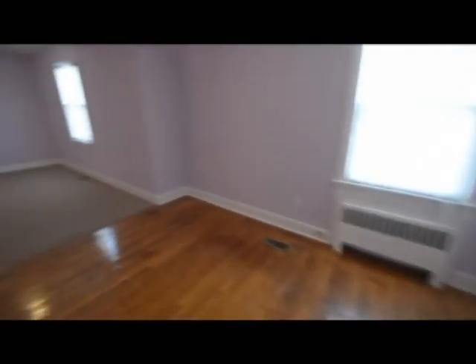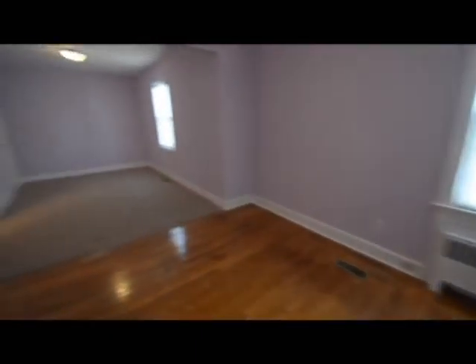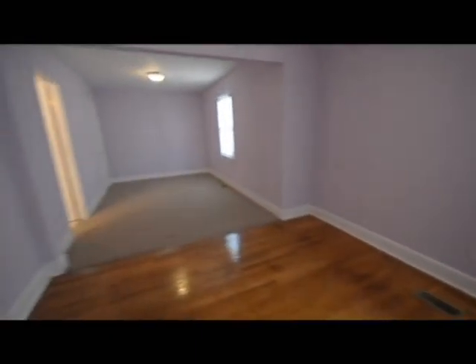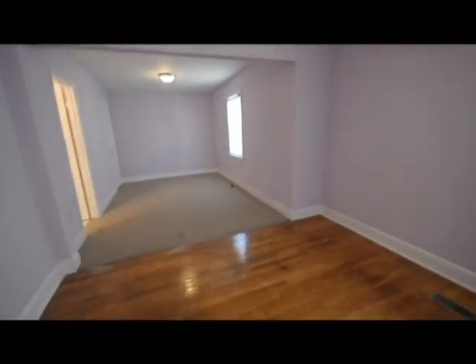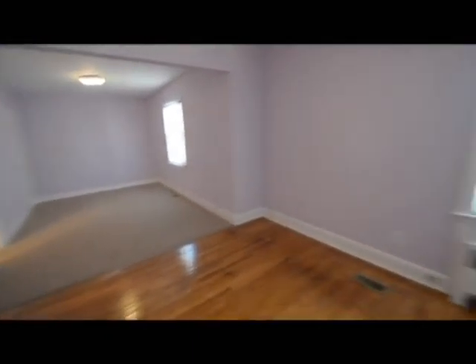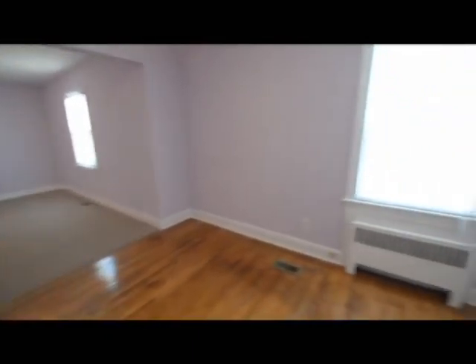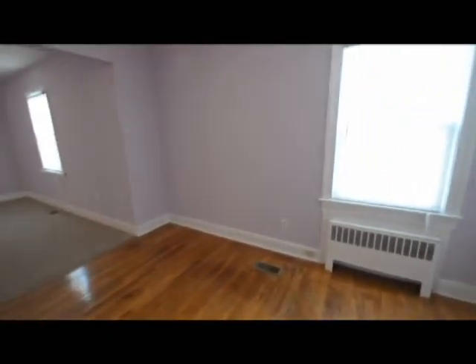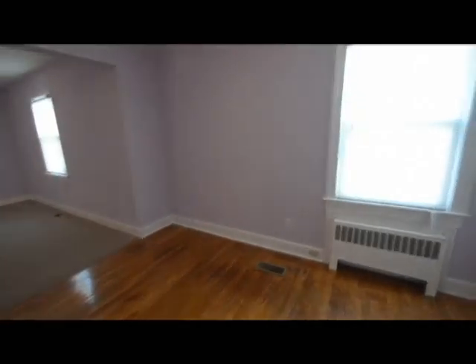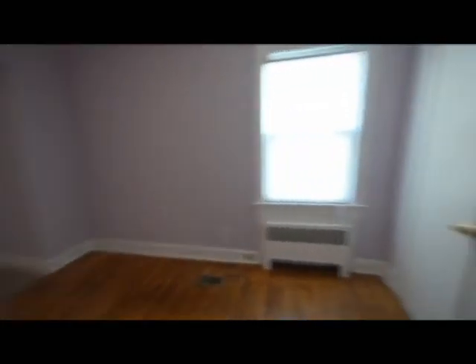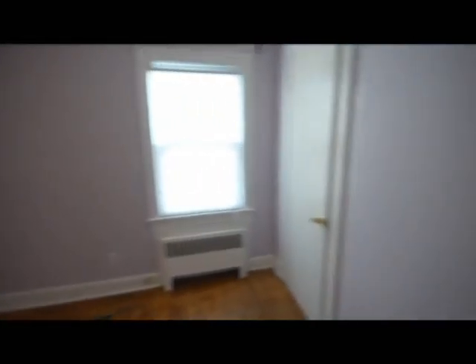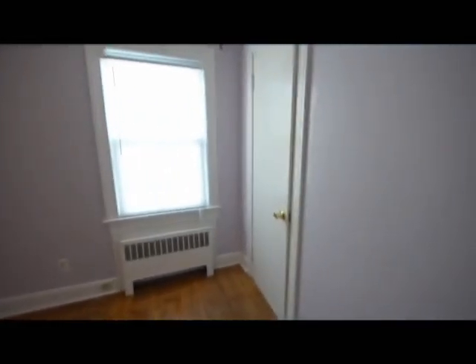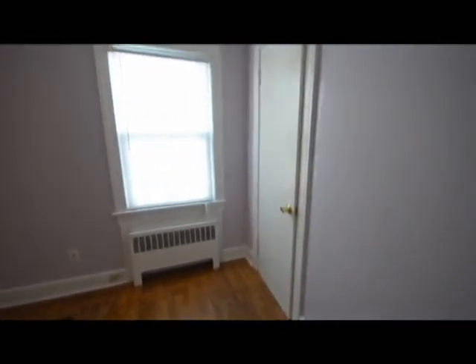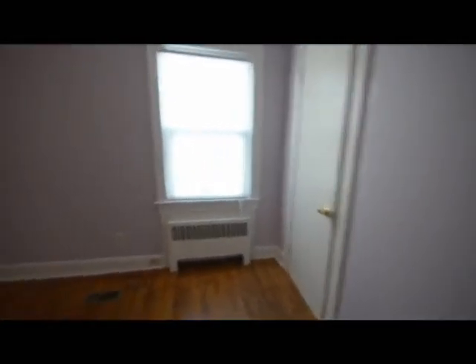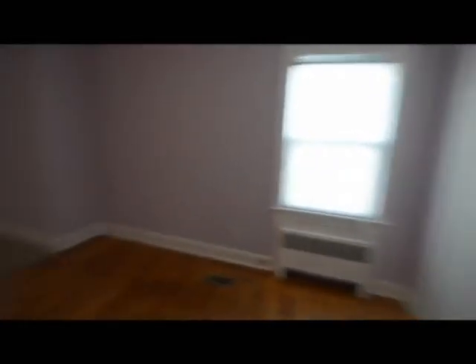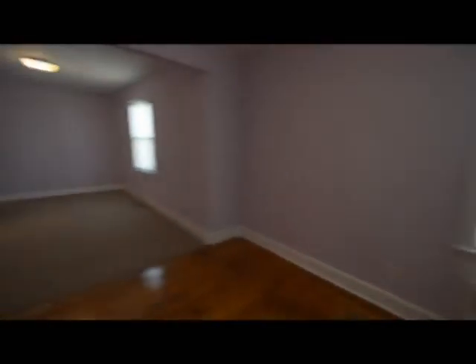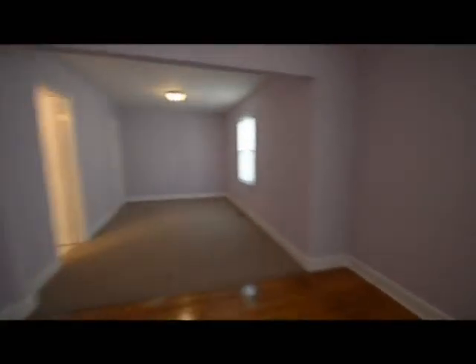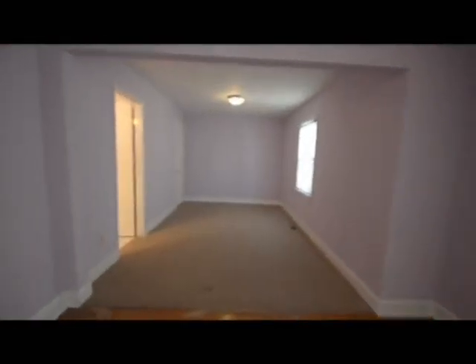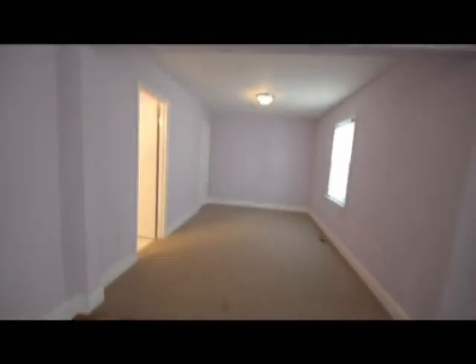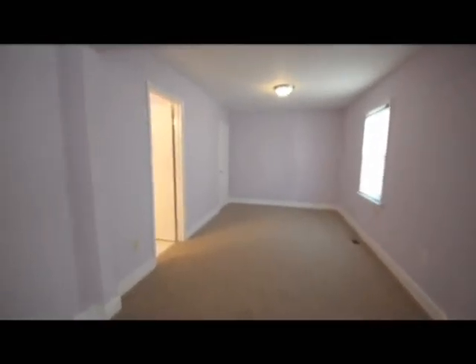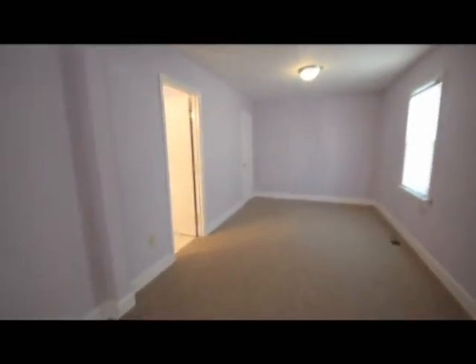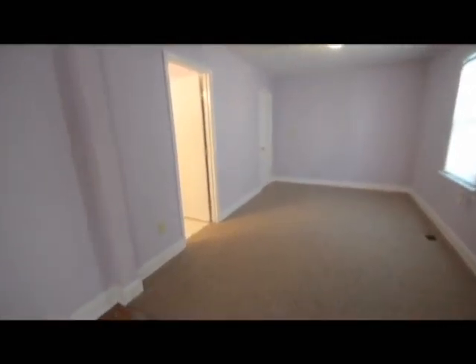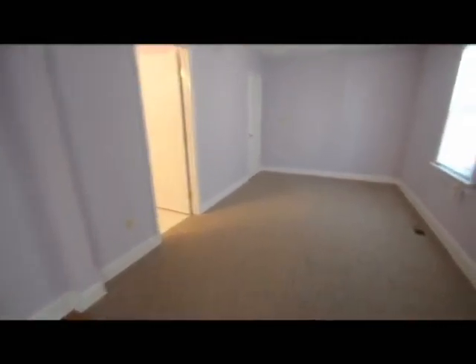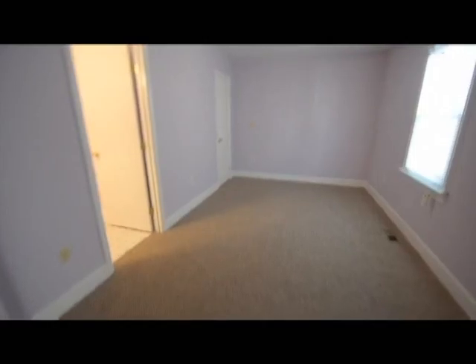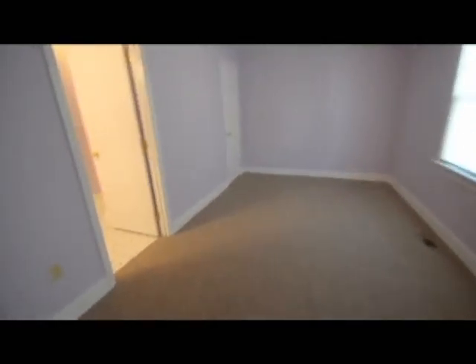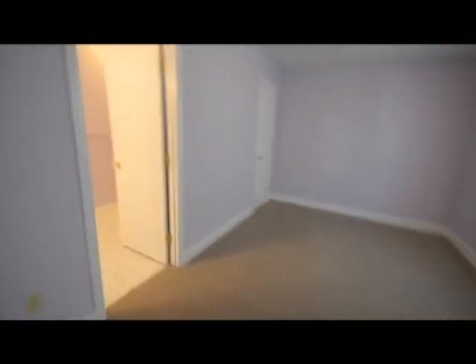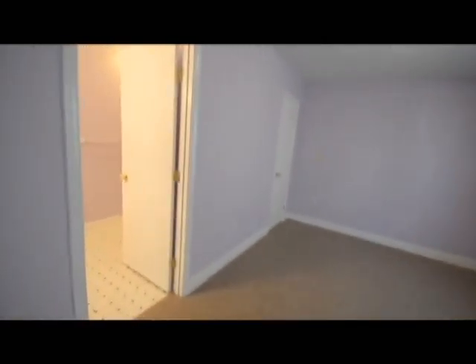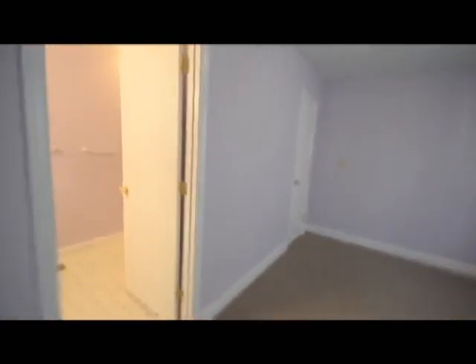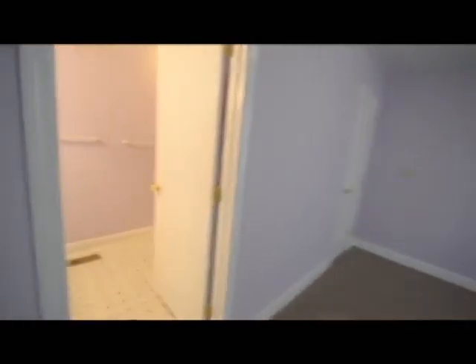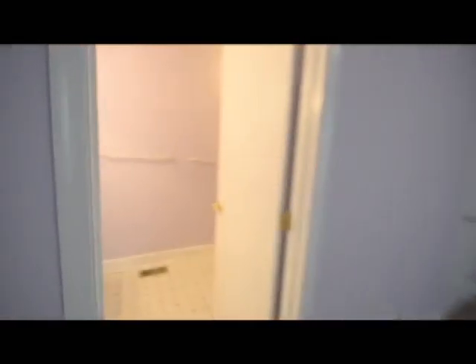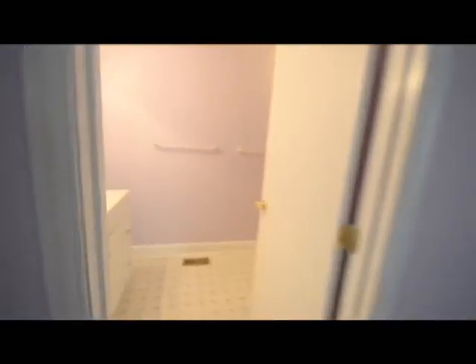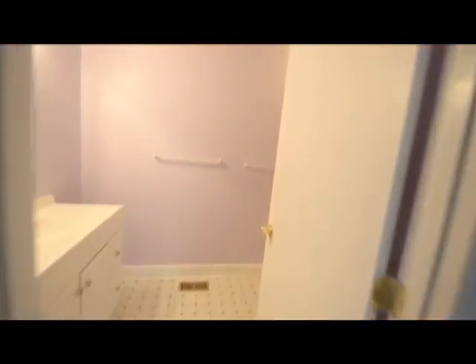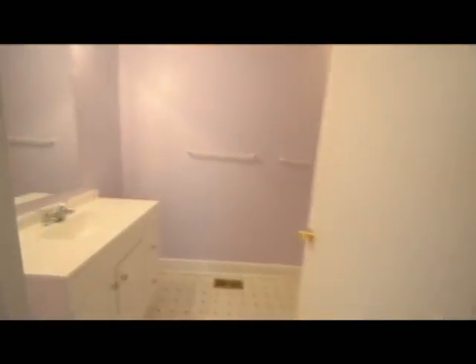Master suite — it's very huge. One closet over here, another closet back there. Plenty of space in here for a bedroom and an office.